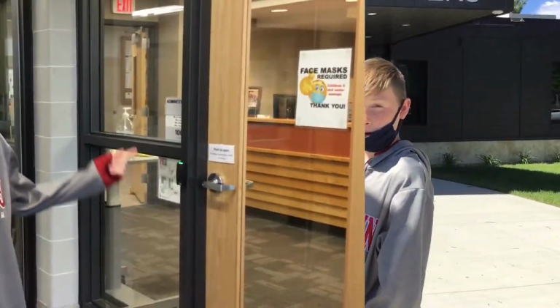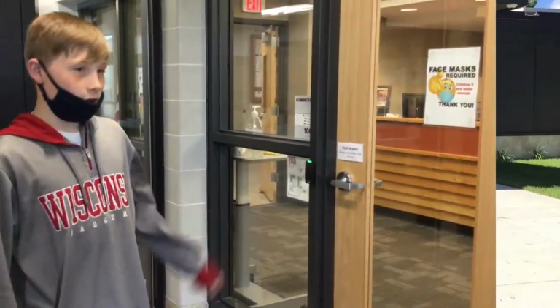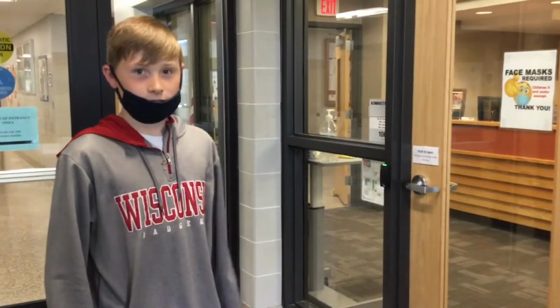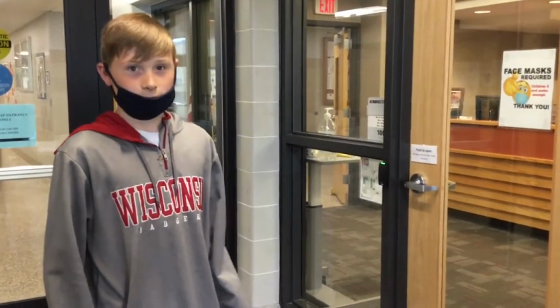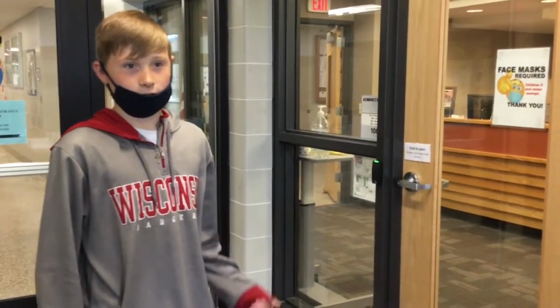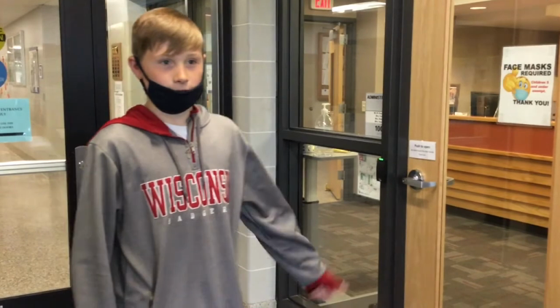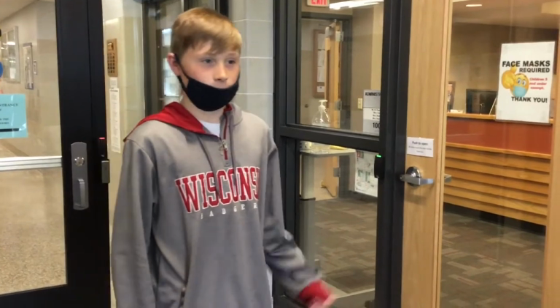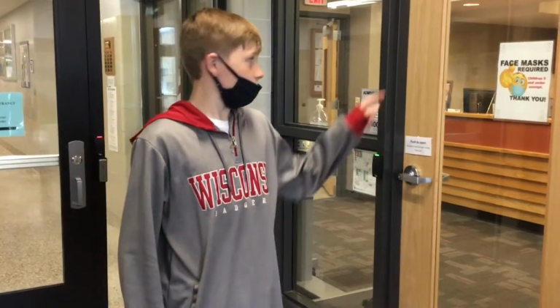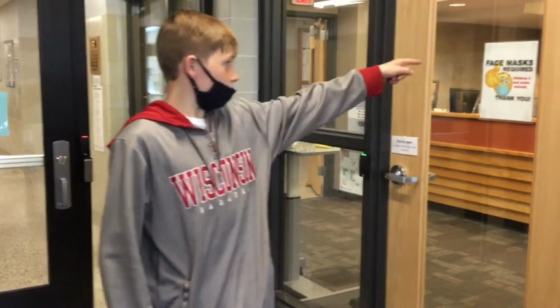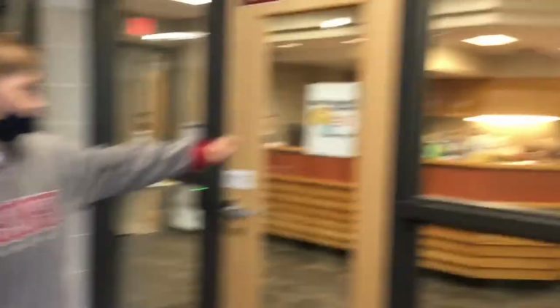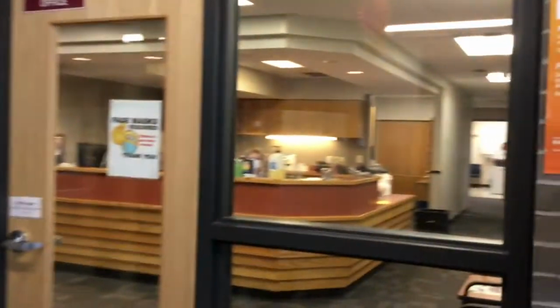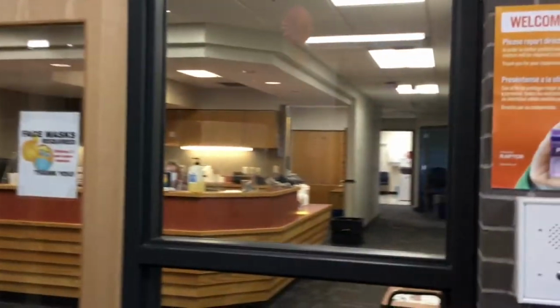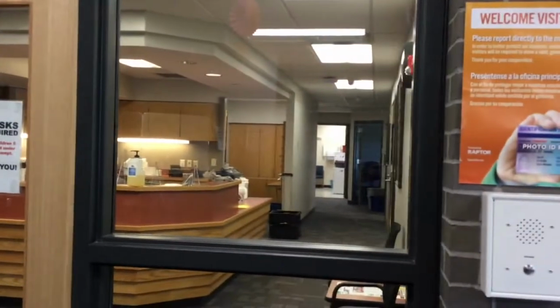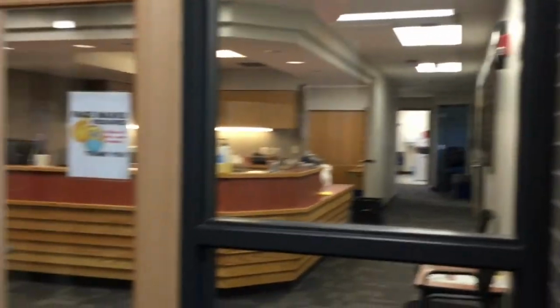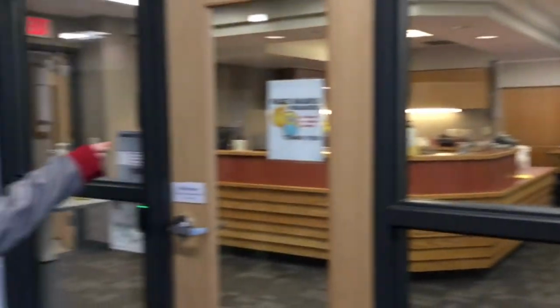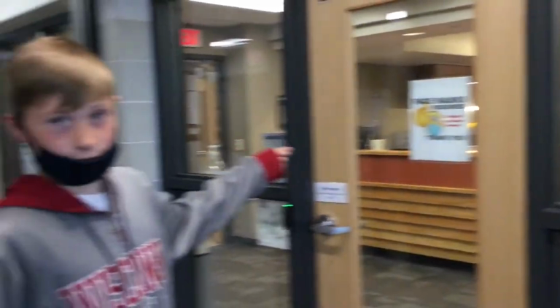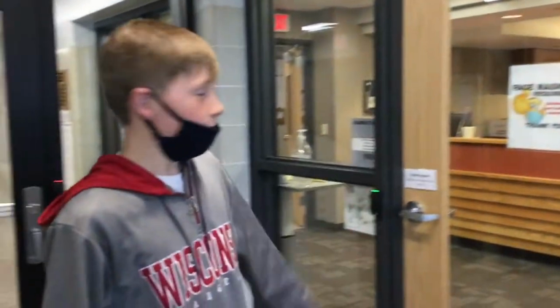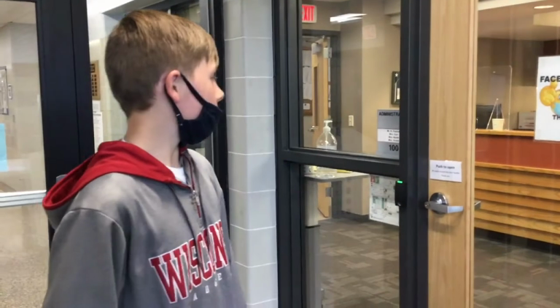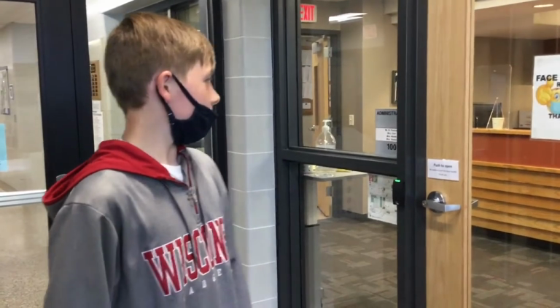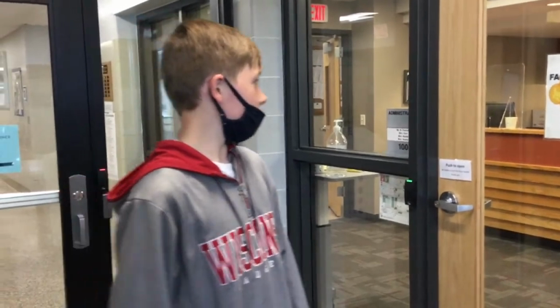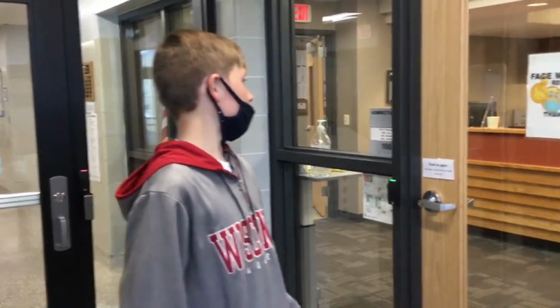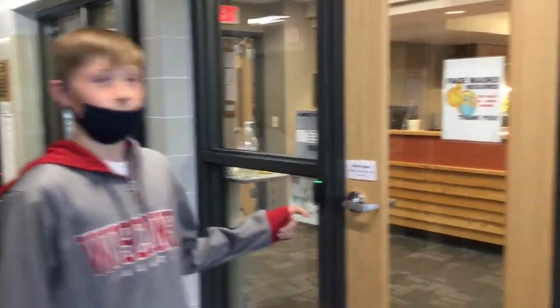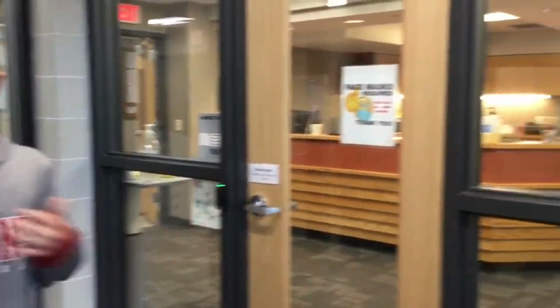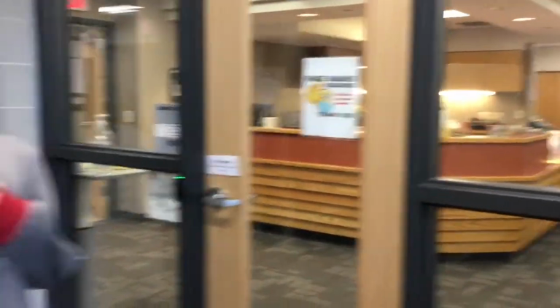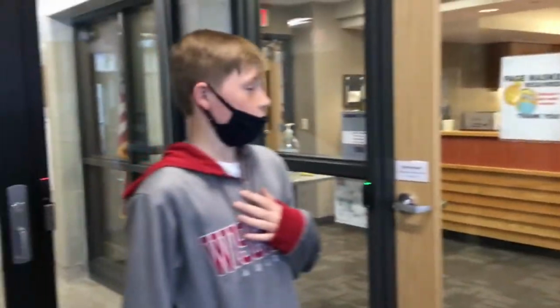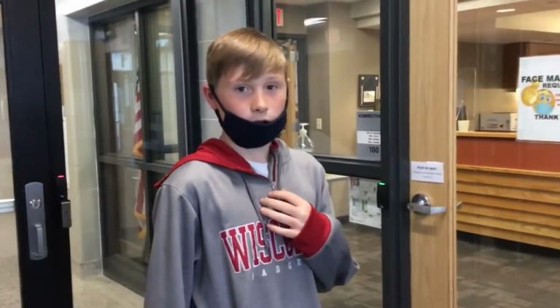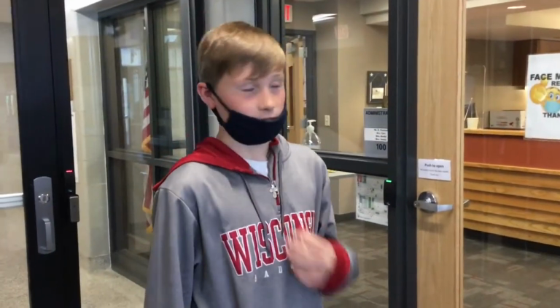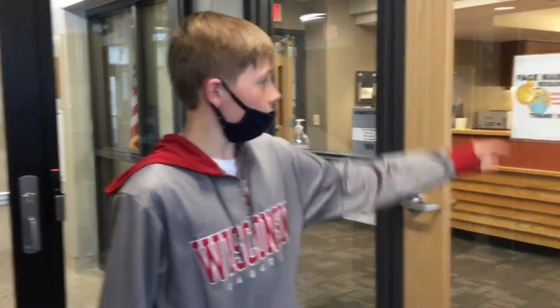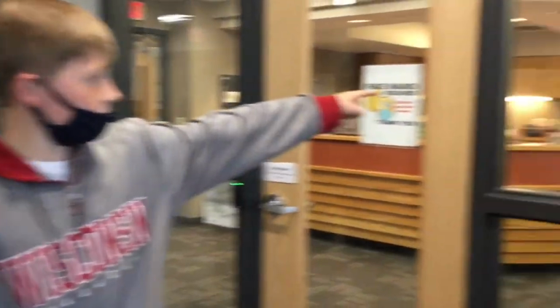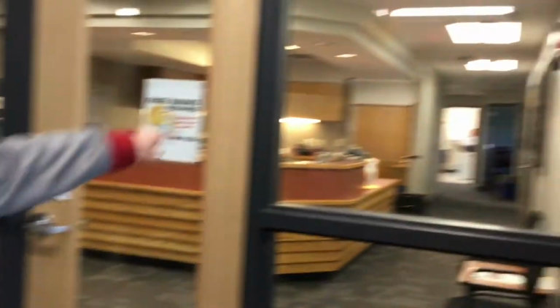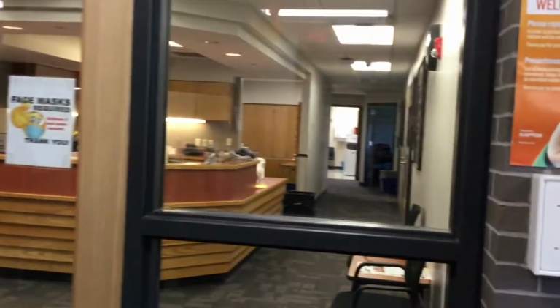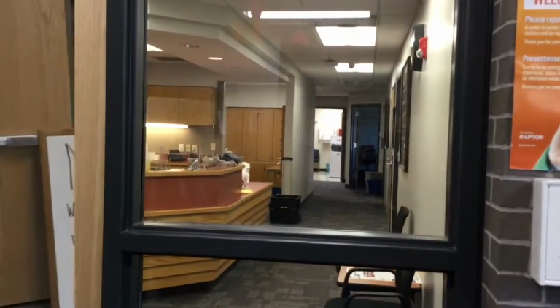So this is the office. It's where you can find help. There's the nurse way in the back. Miss Keith is at the front desk, and my mom, Mrs. Carr, is down at the other end.